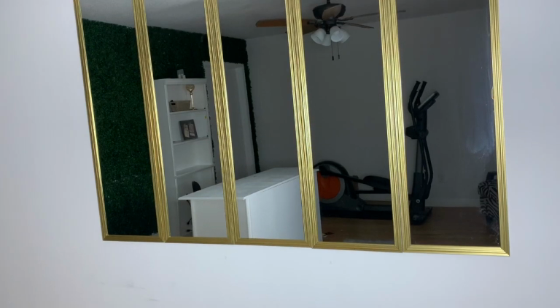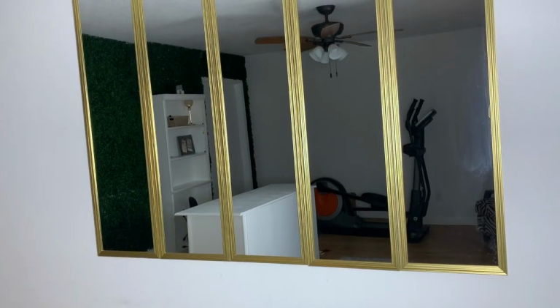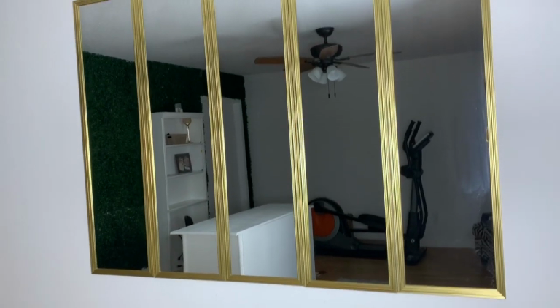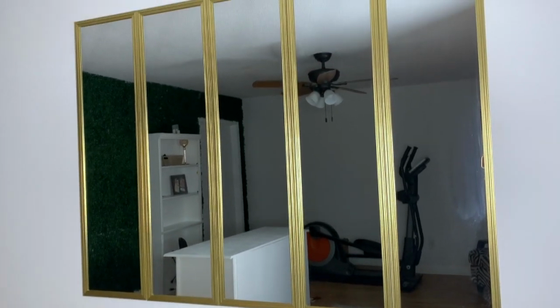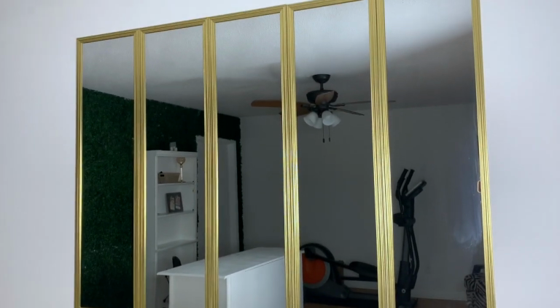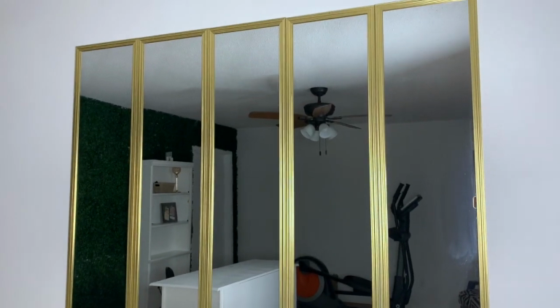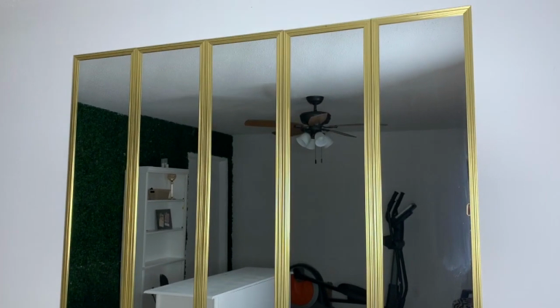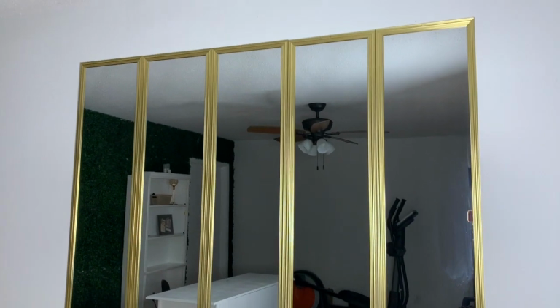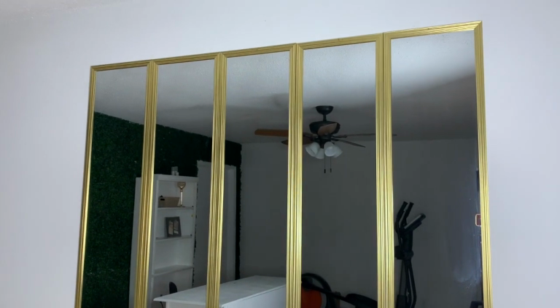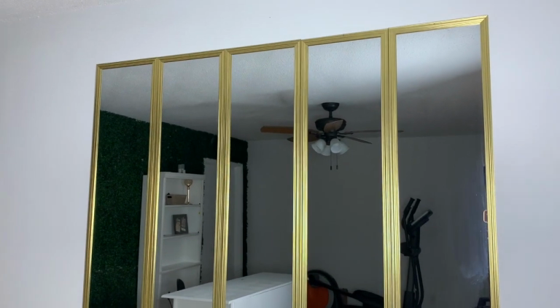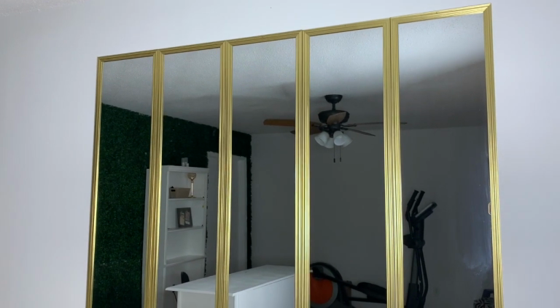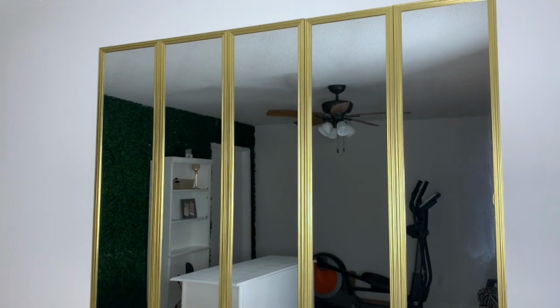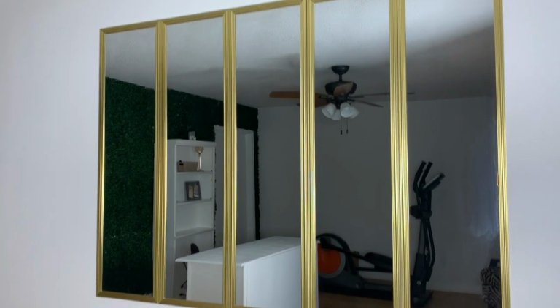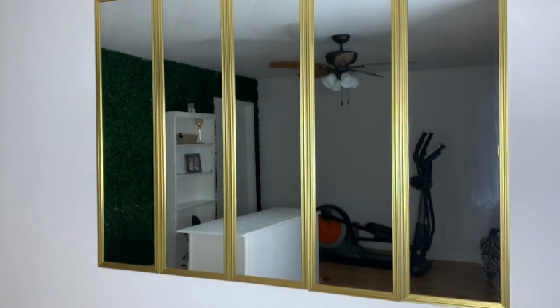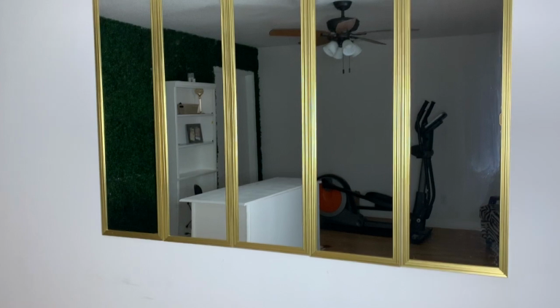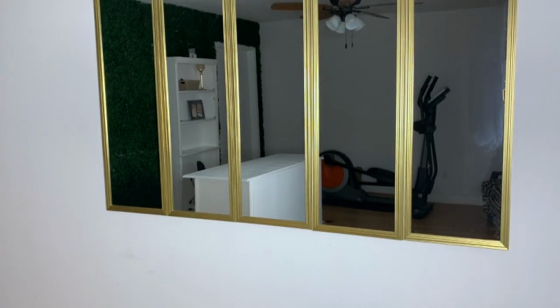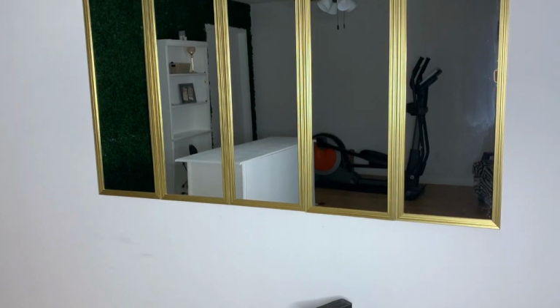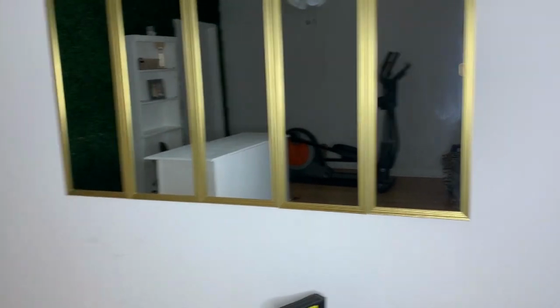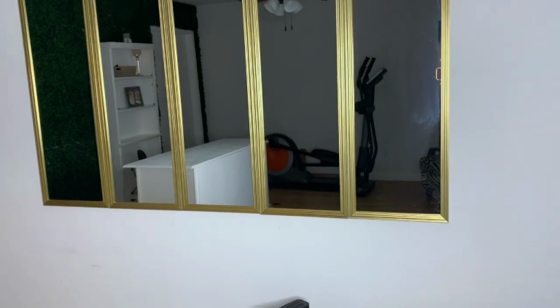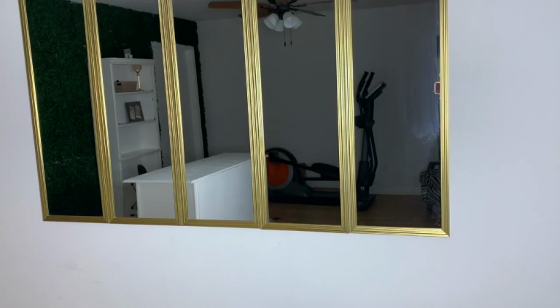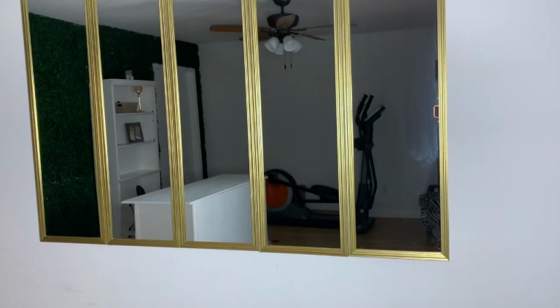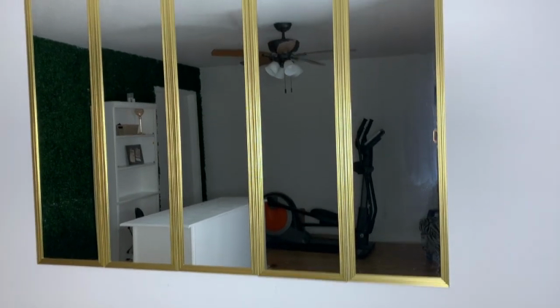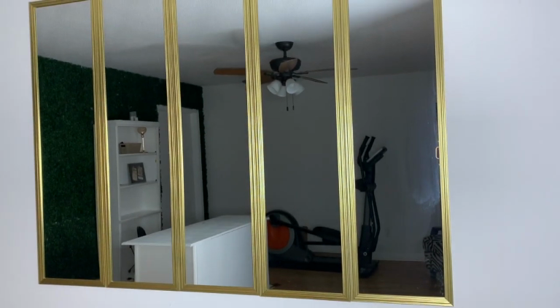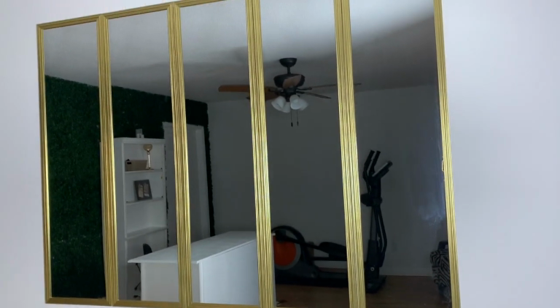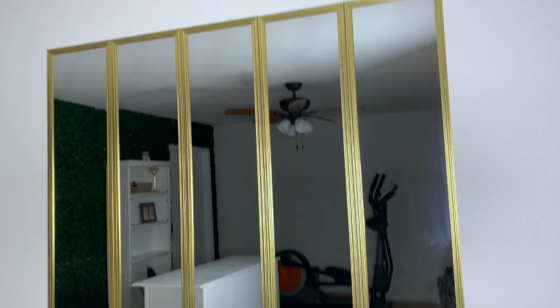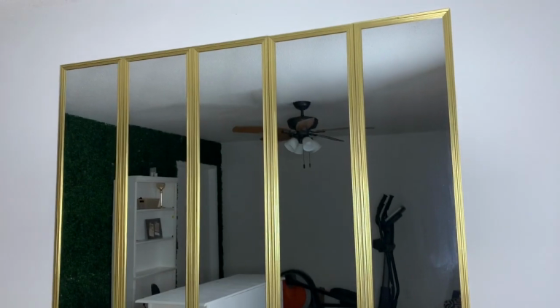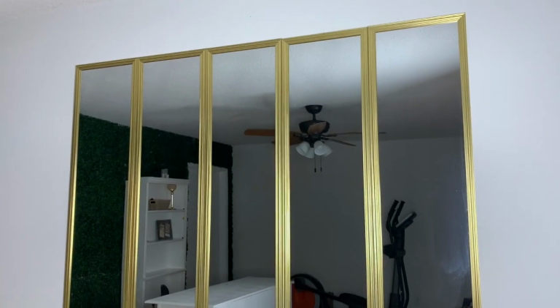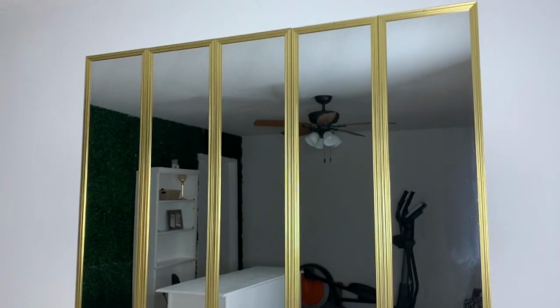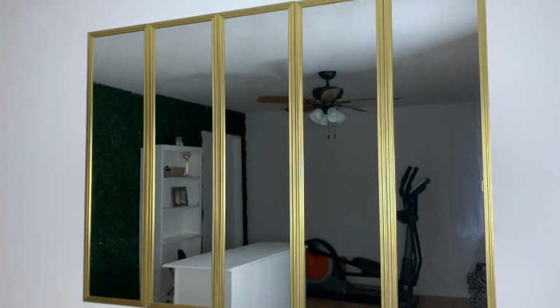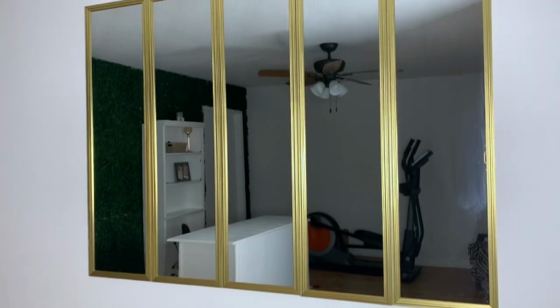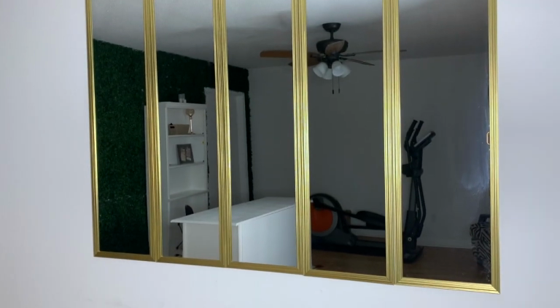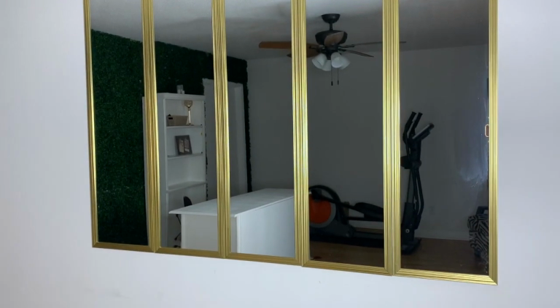Hi loves, and welcome back for a quick DIY on how I hung up these mirrors to fill up this dead wall space. If you're interested, just stay tuned.